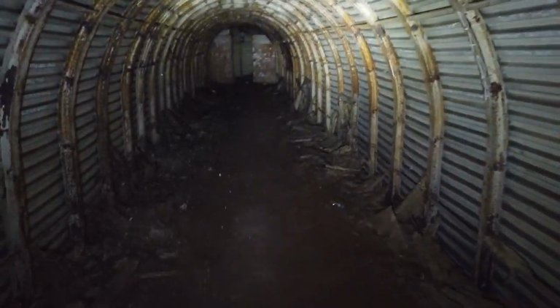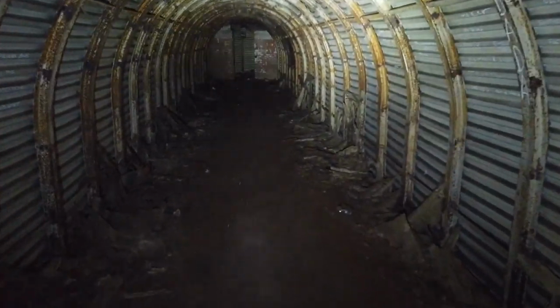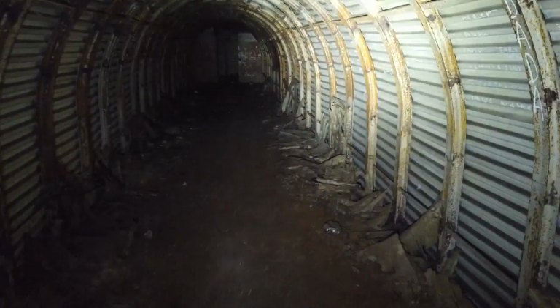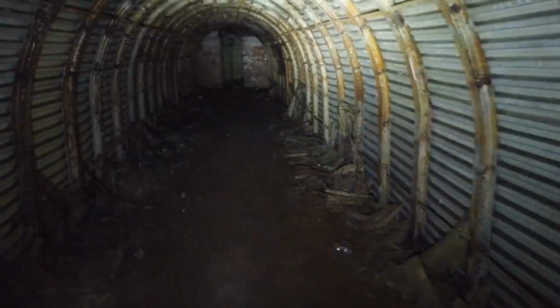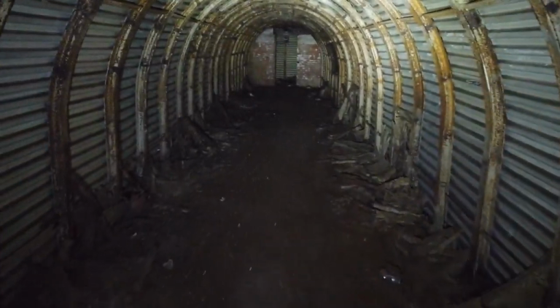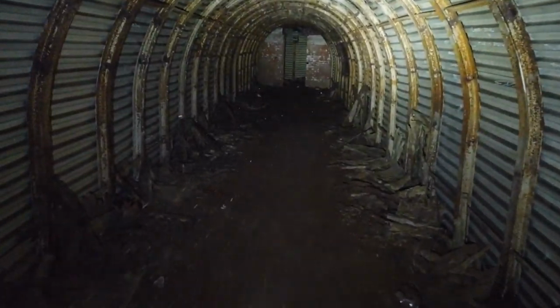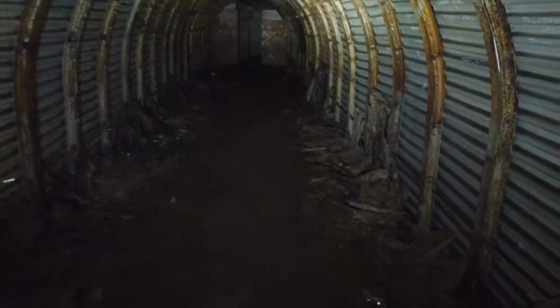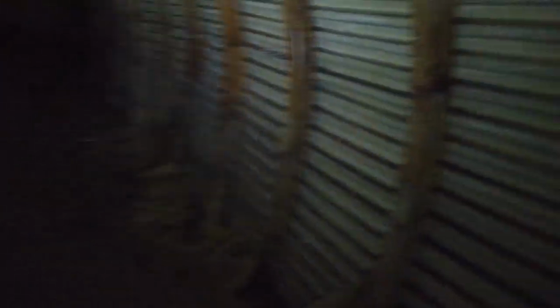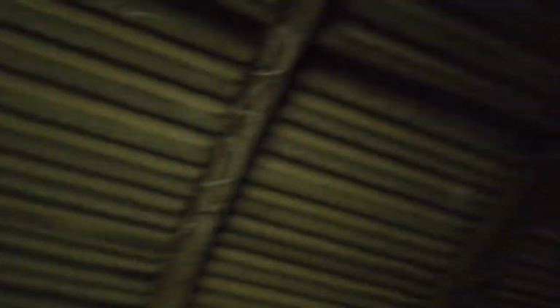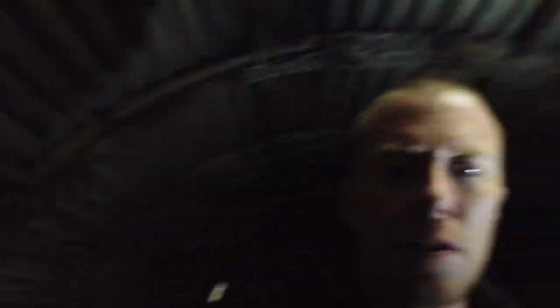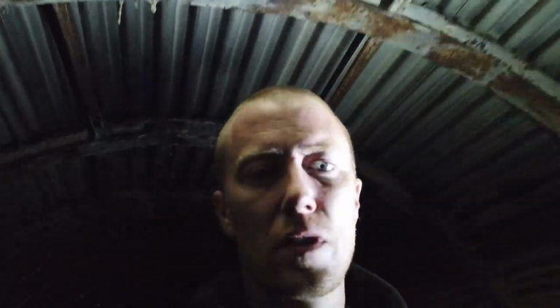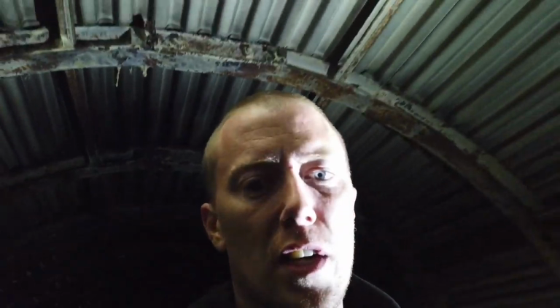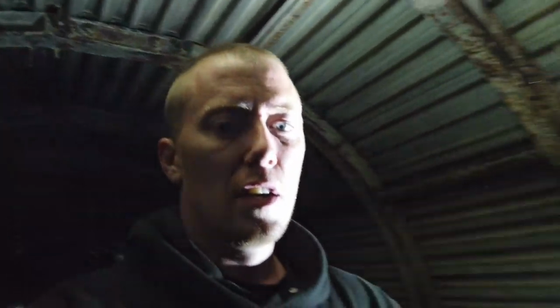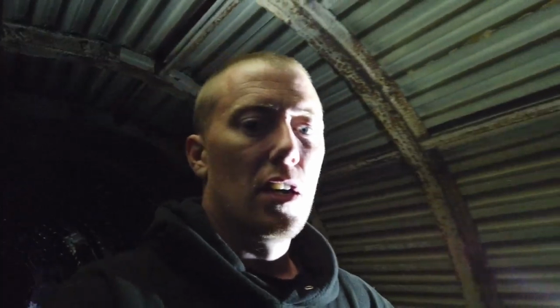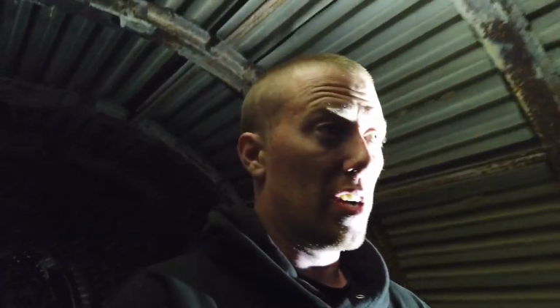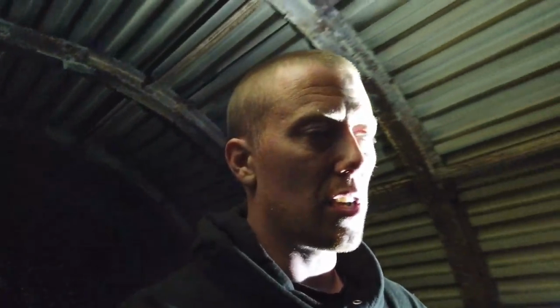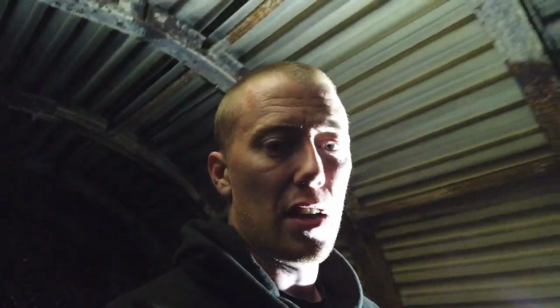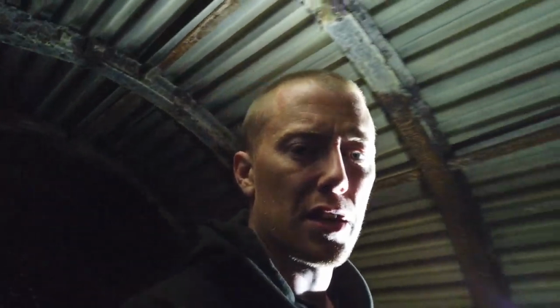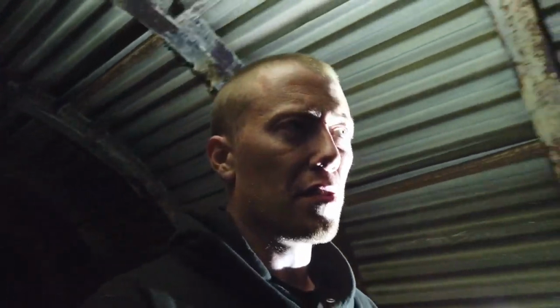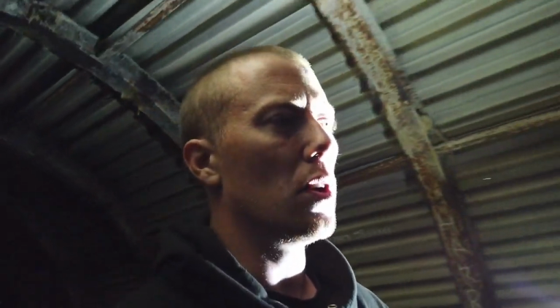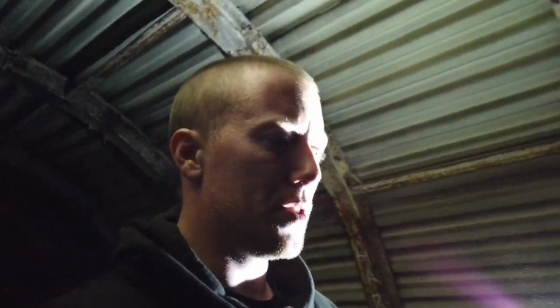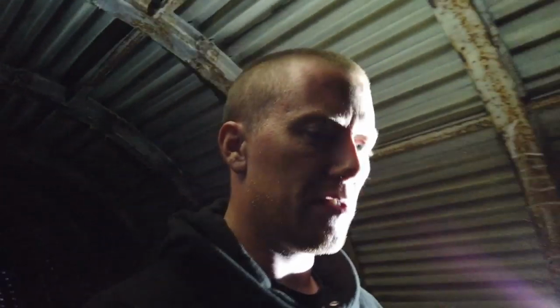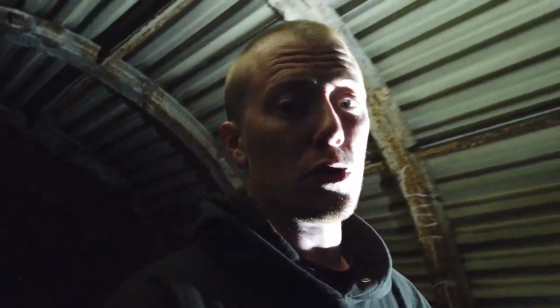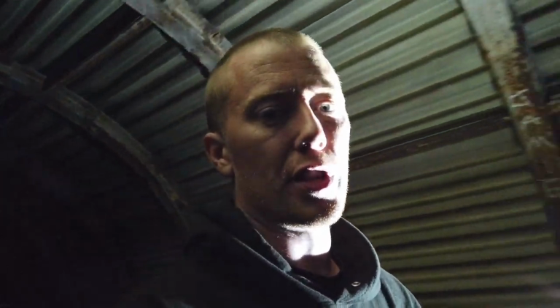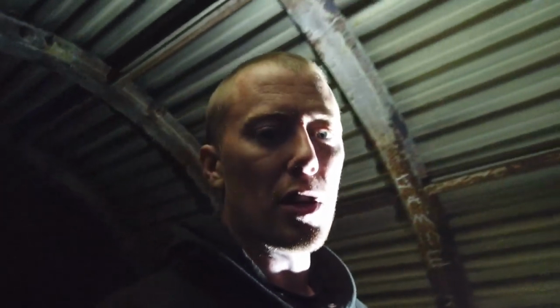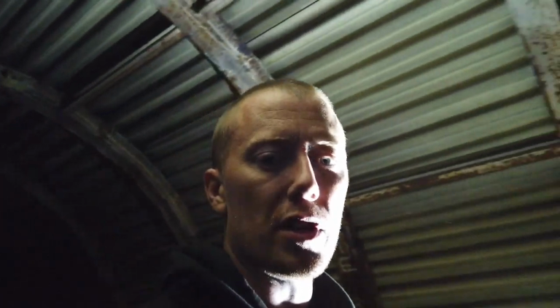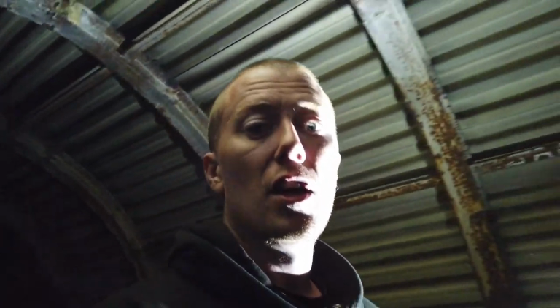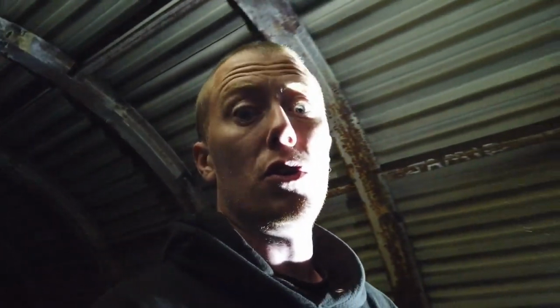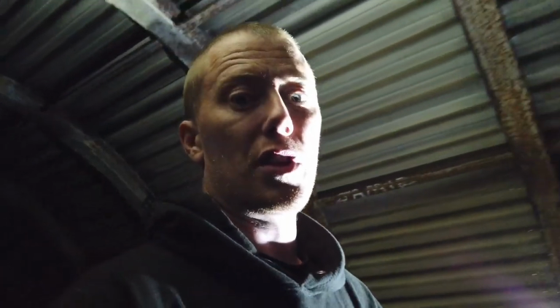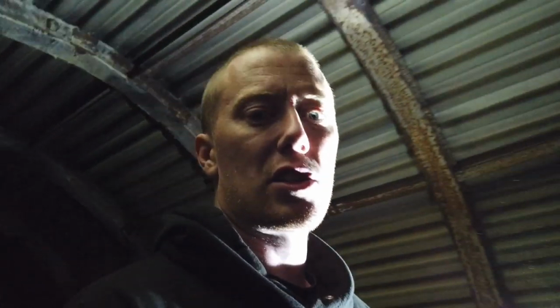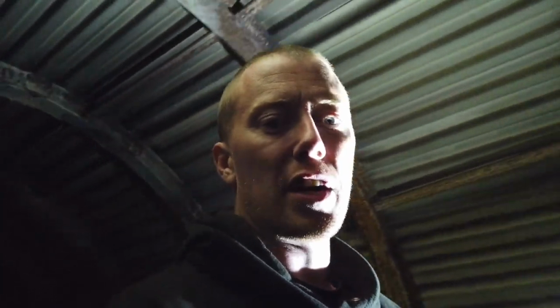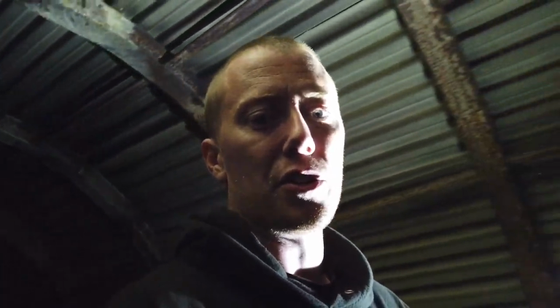We've done a lap — excellent. That's South Foreland's Fortress Deep Shelter. On to the next location.